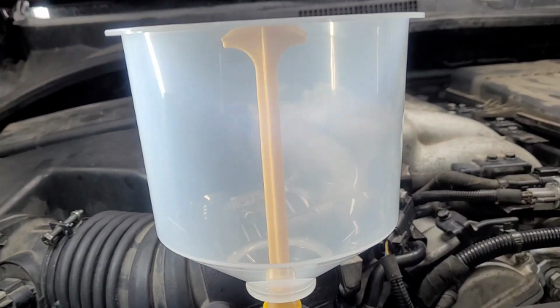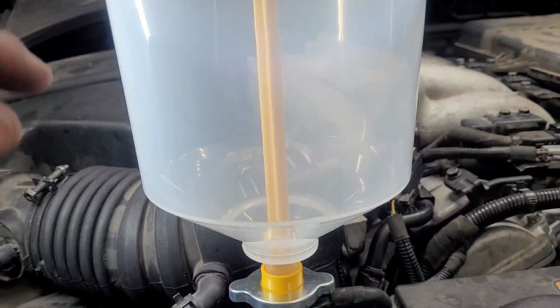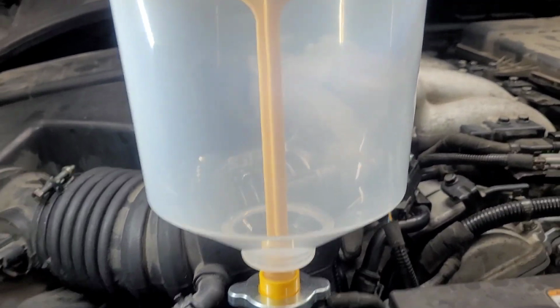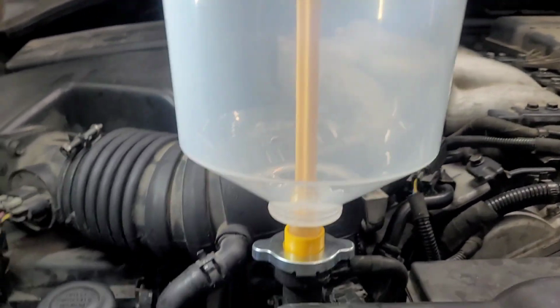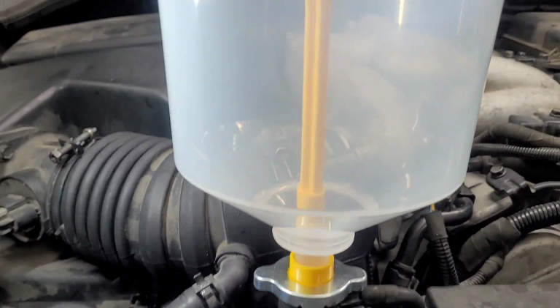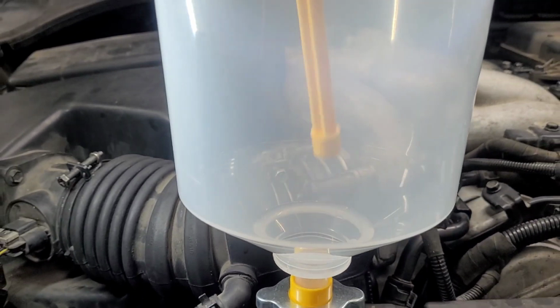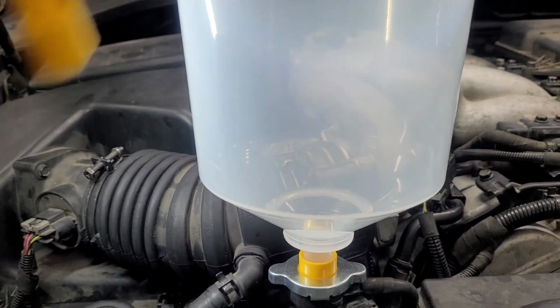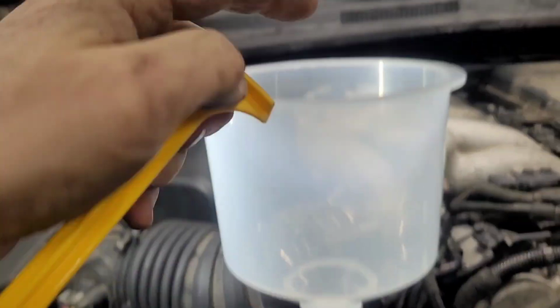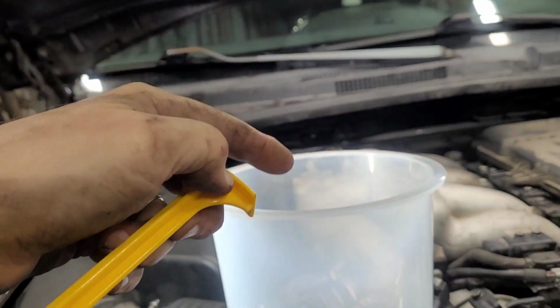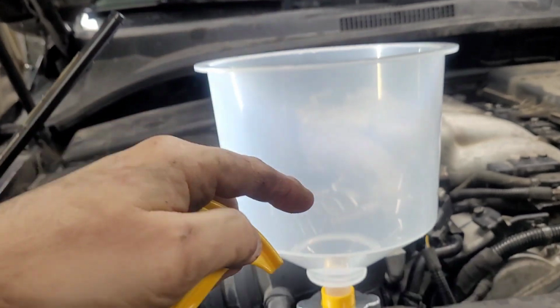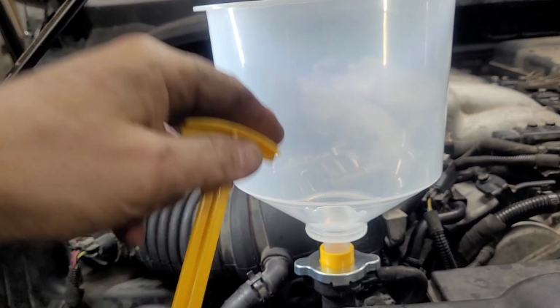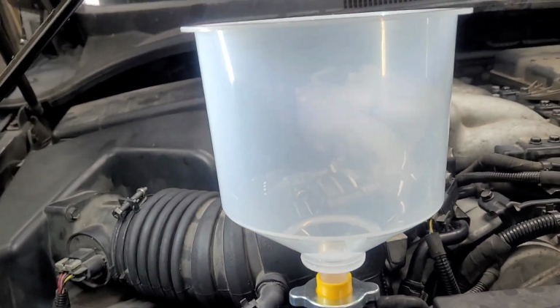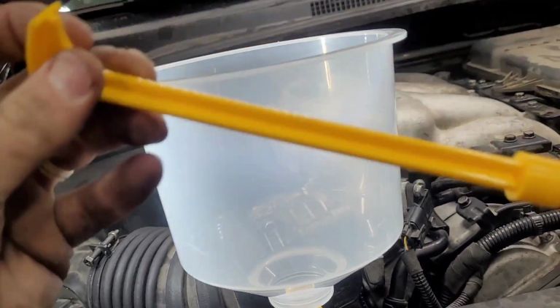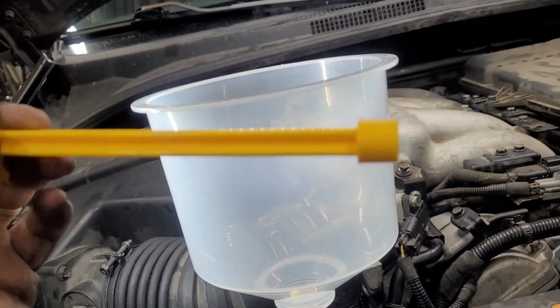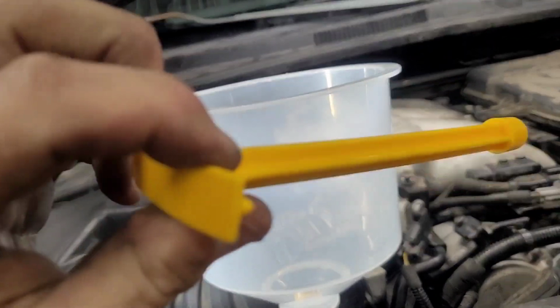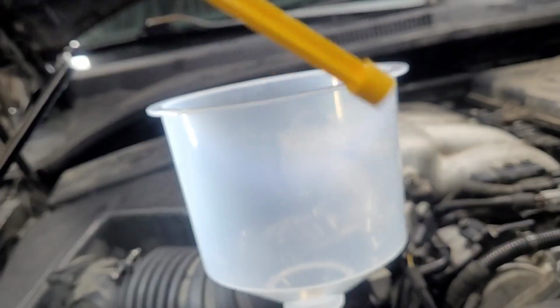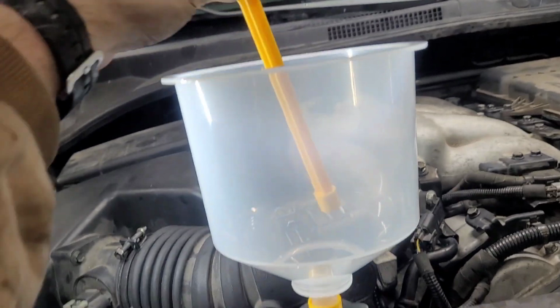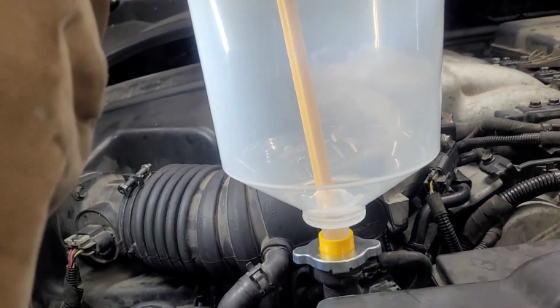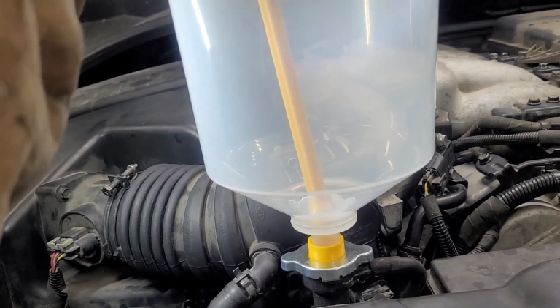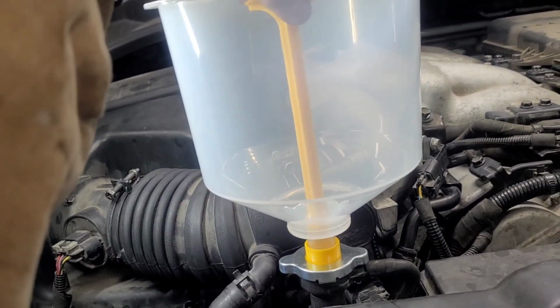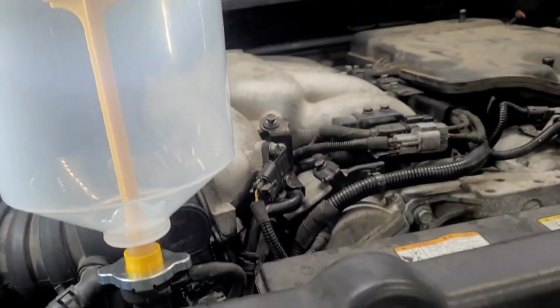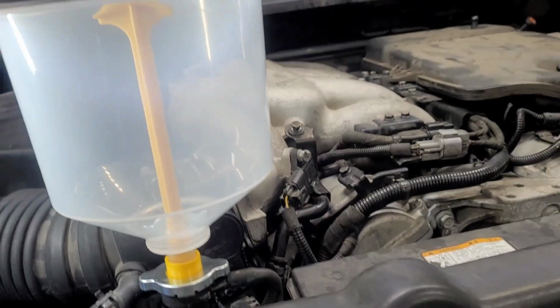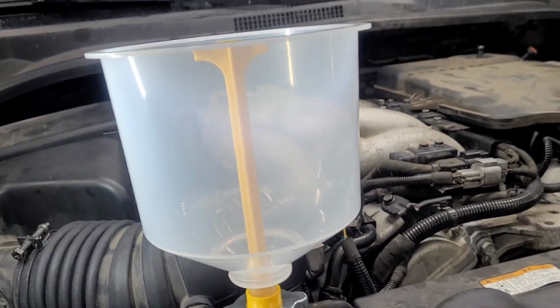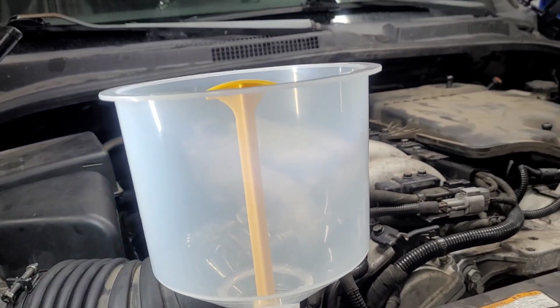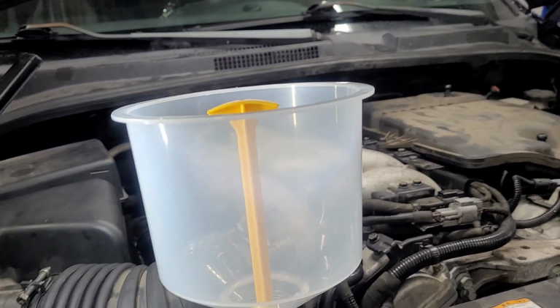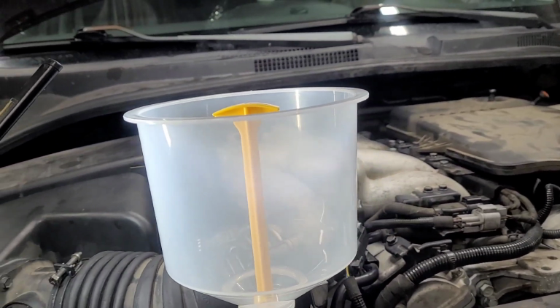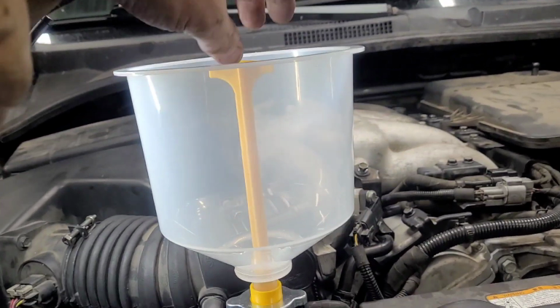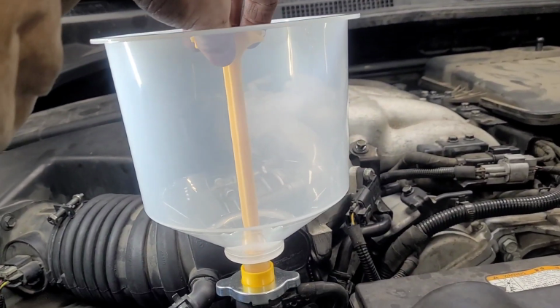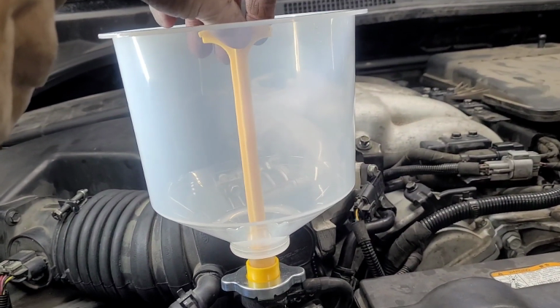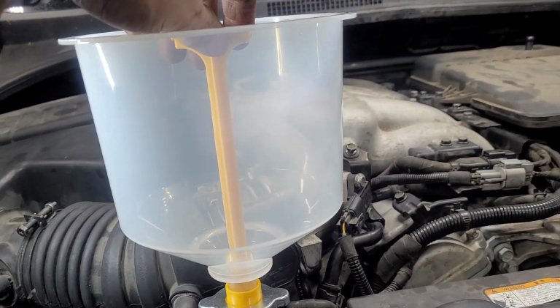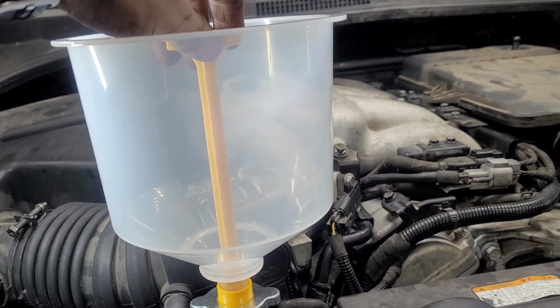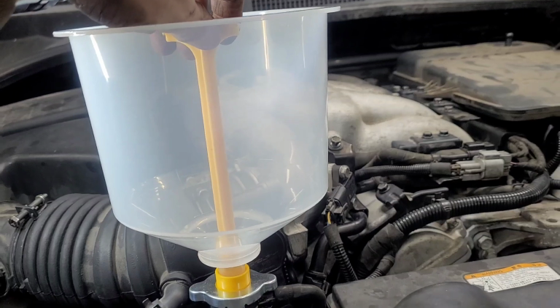Now, how to burp these things — this little plug comes out, so I imagine I could pour antifreeze right into here. But what is this plug for? I had no idea, so after some research: this is just to keep it from spilling.